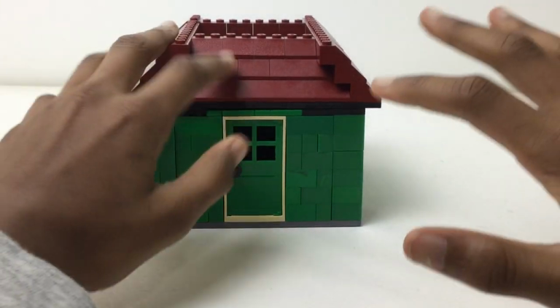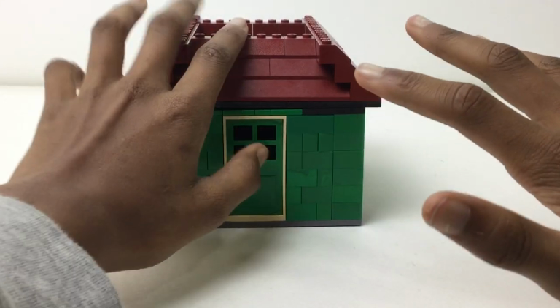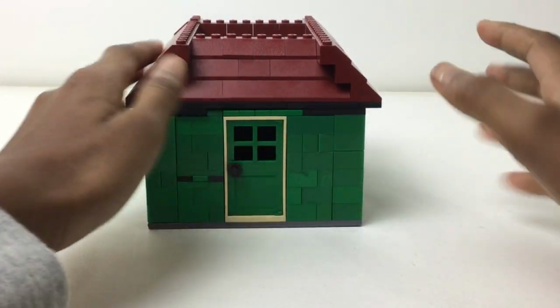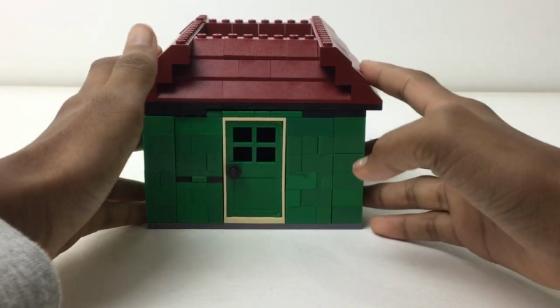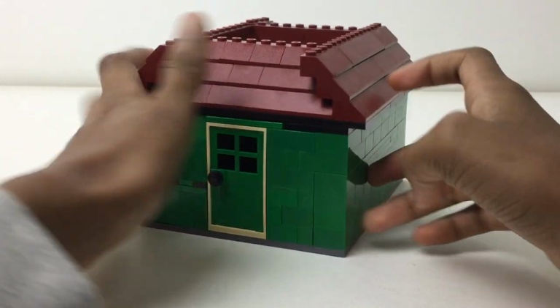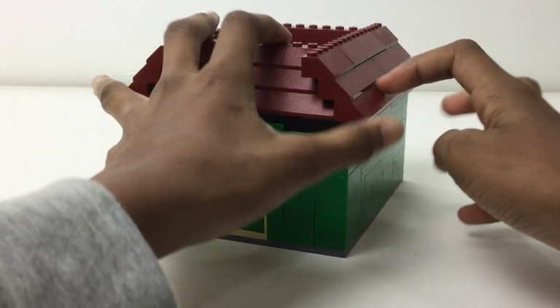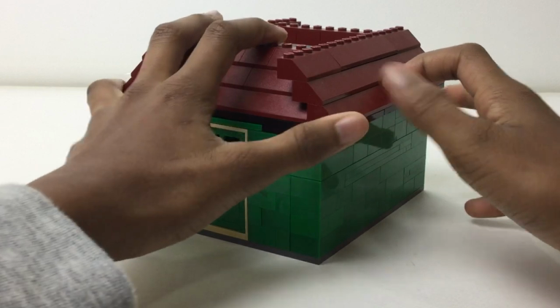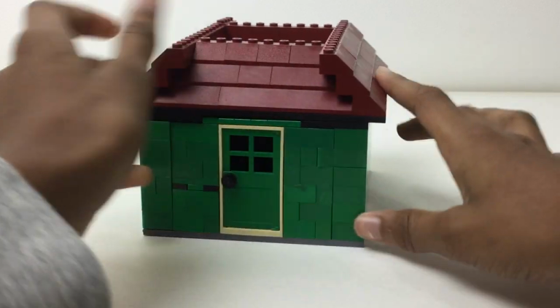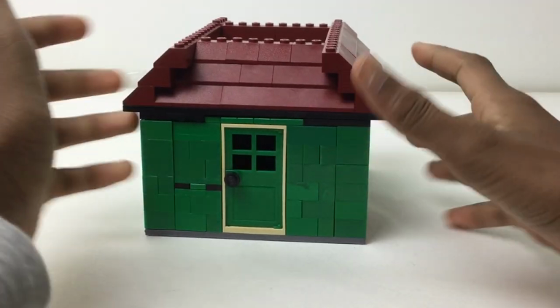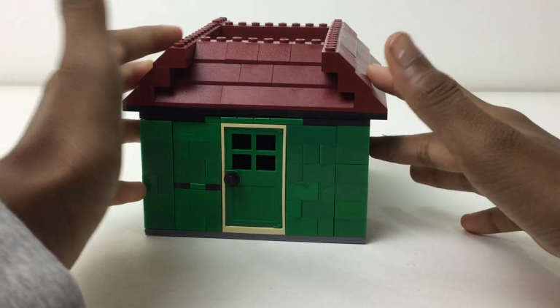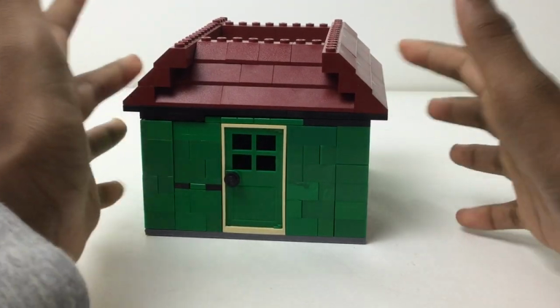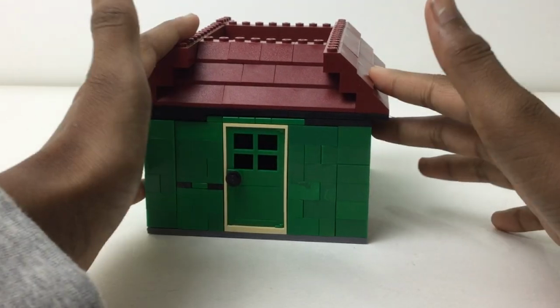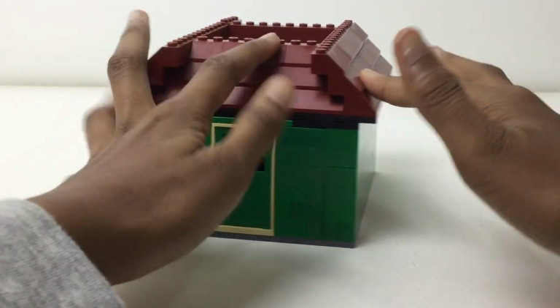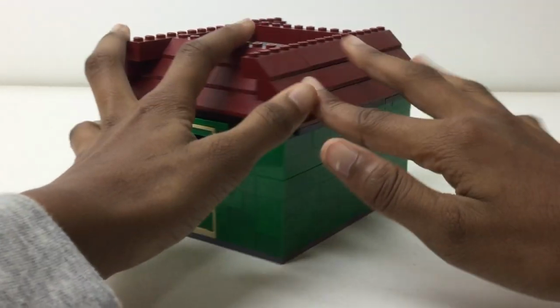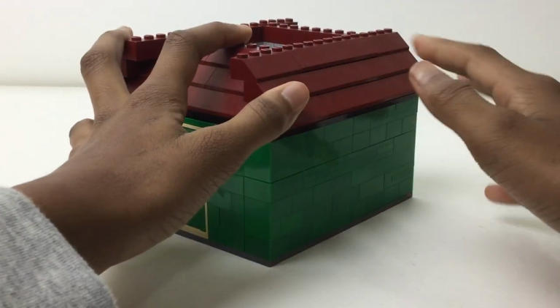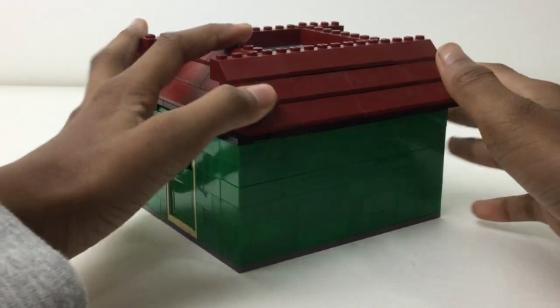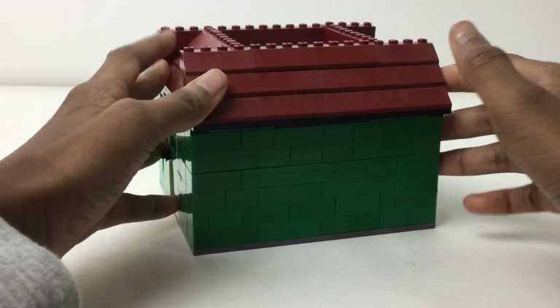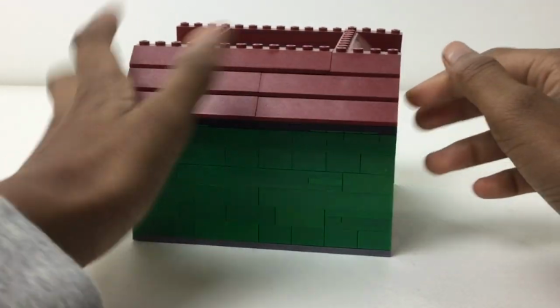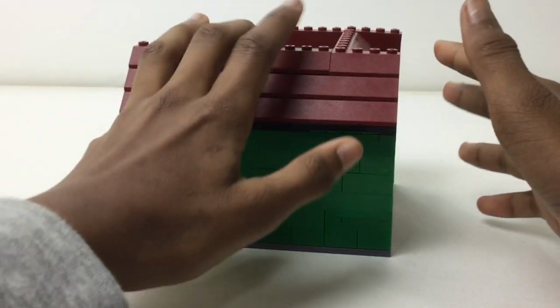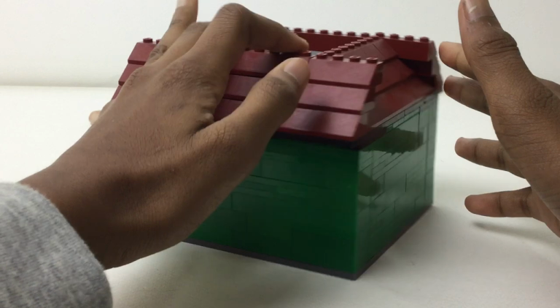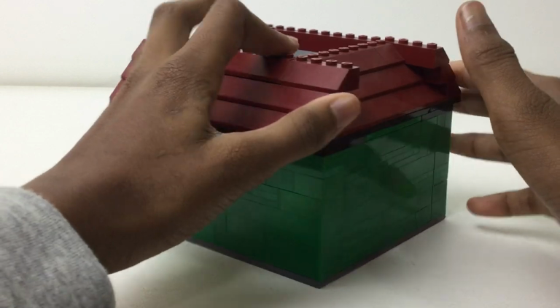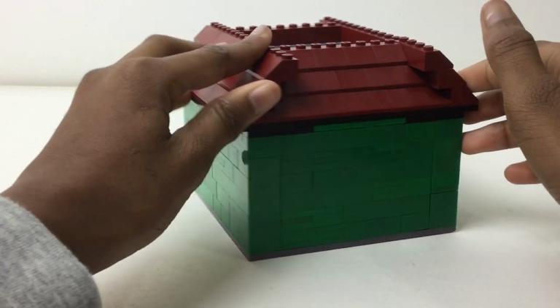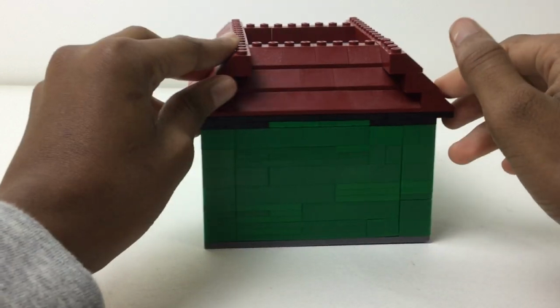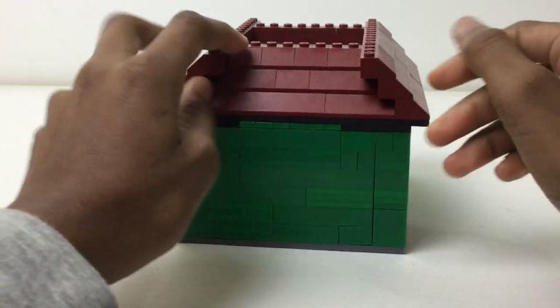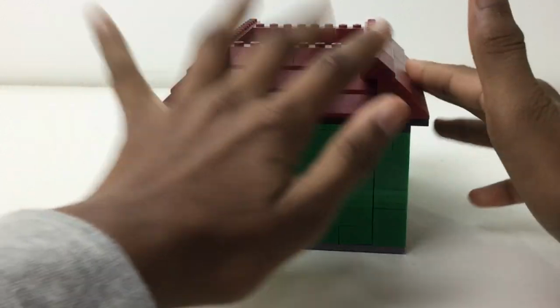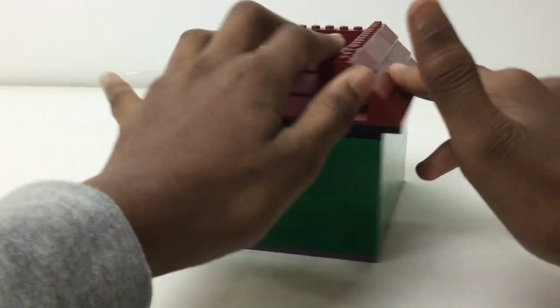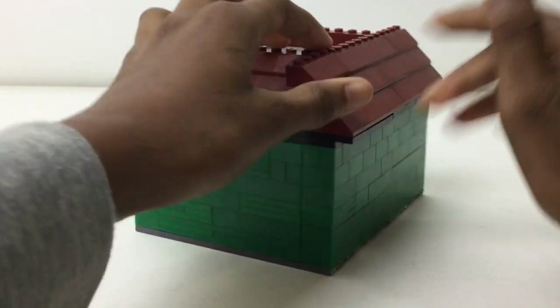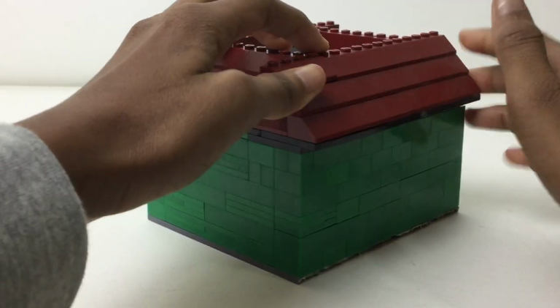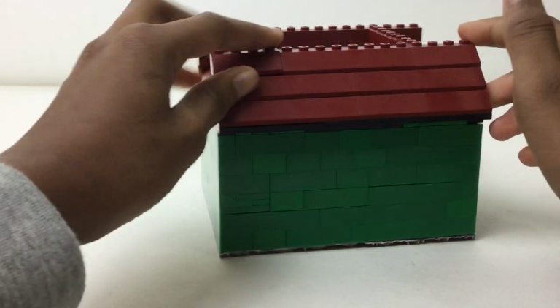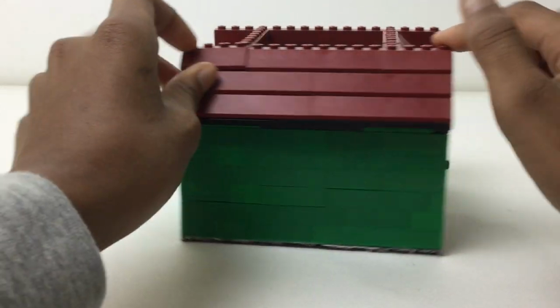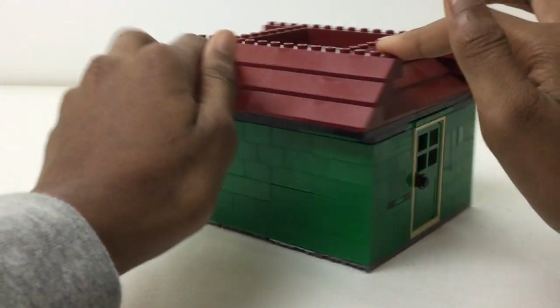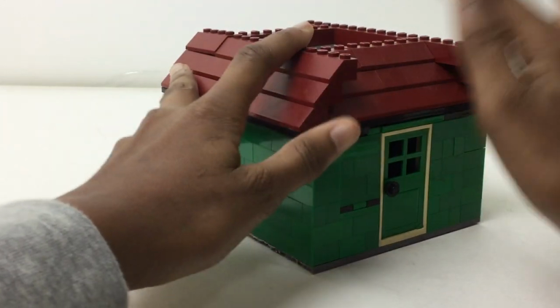This is a grocery store, or as I call it, the green grocer. I call it that because of the modular building — let's give this thing a spin around — a lot of green bricks right here.